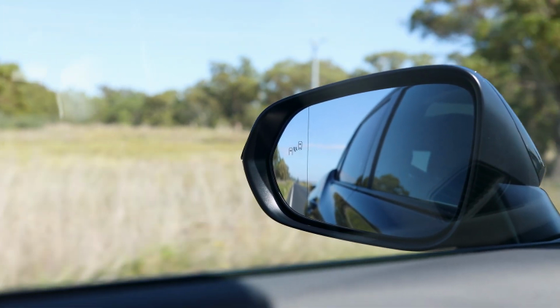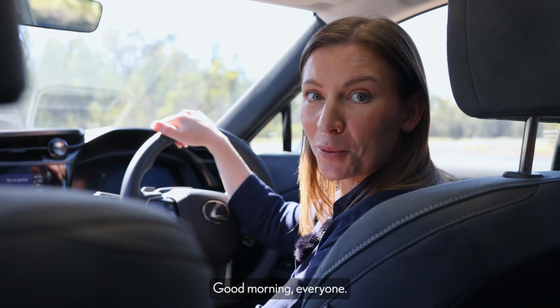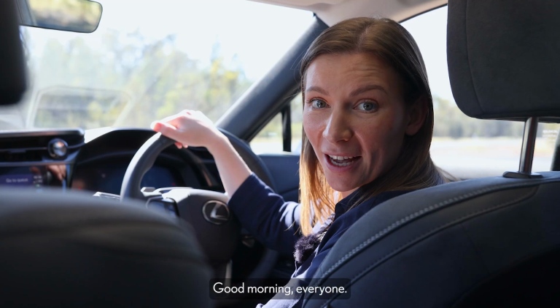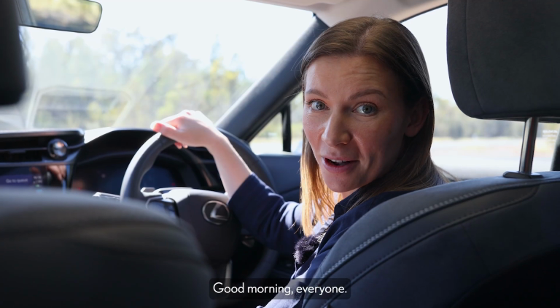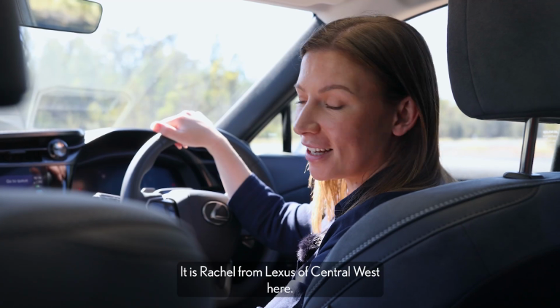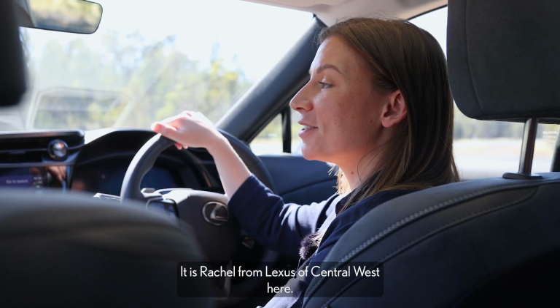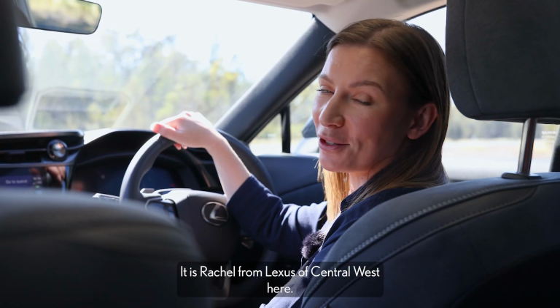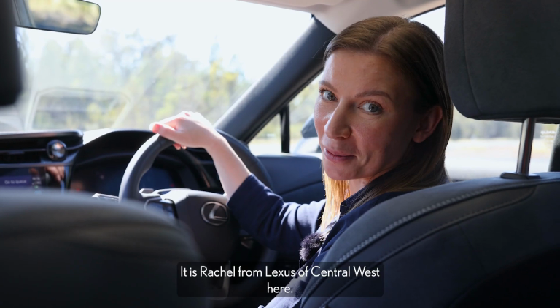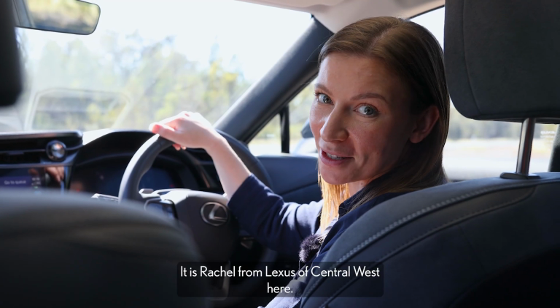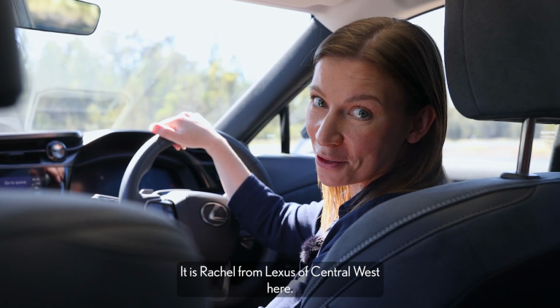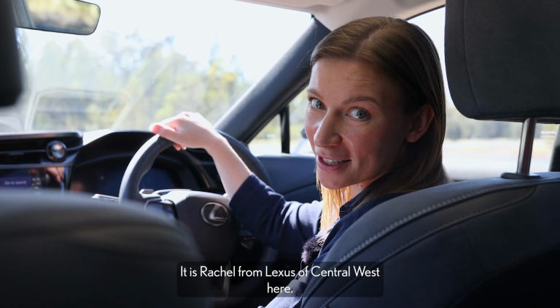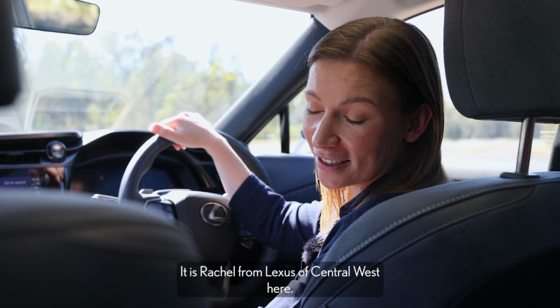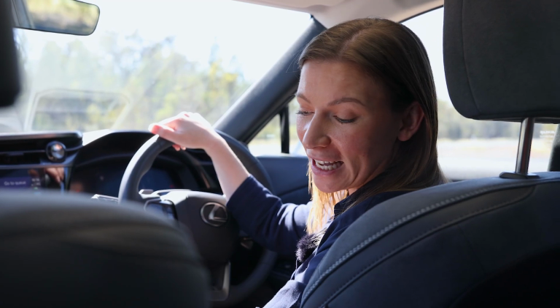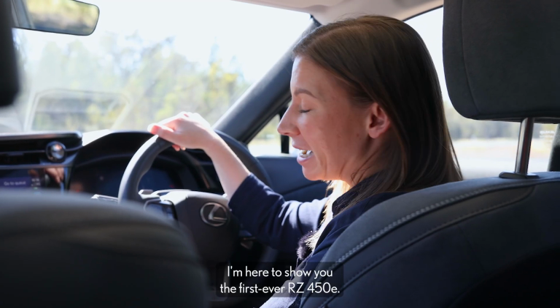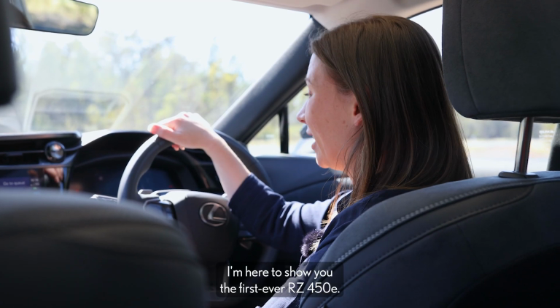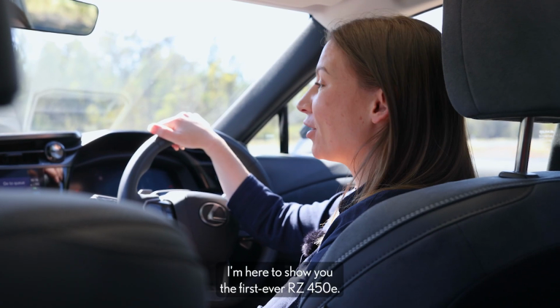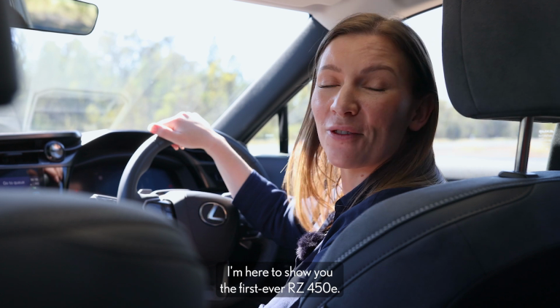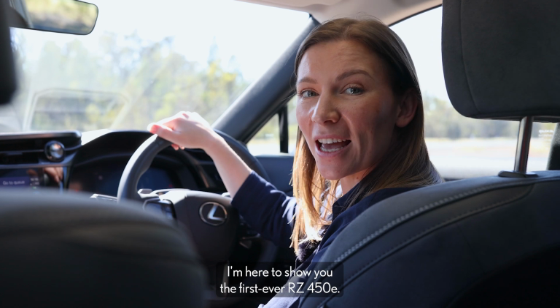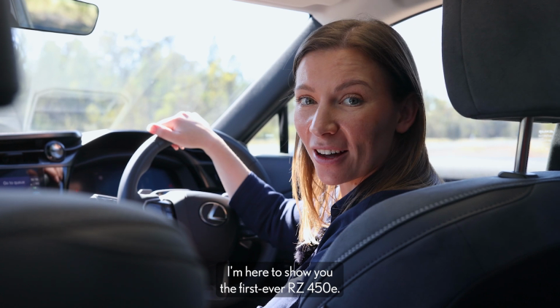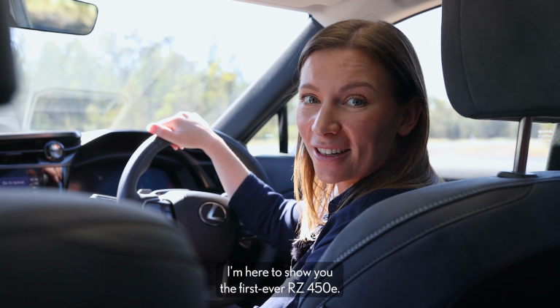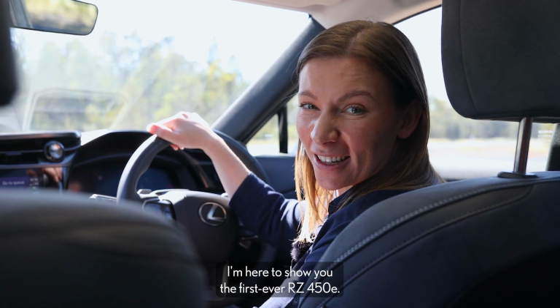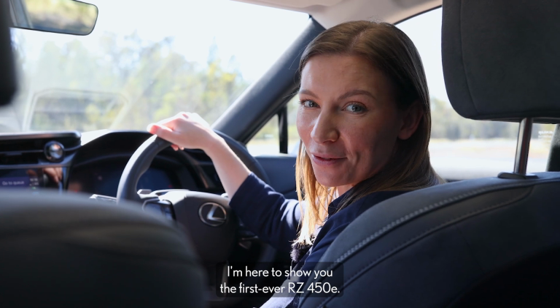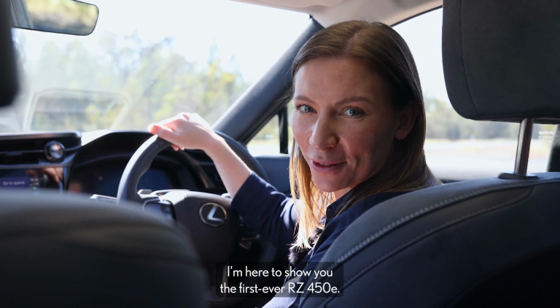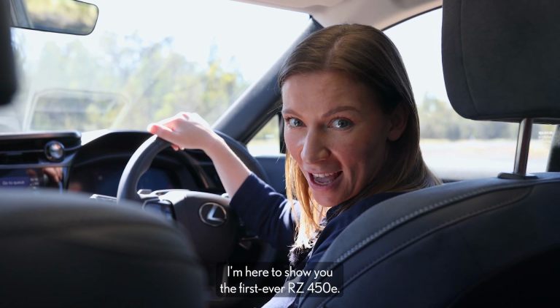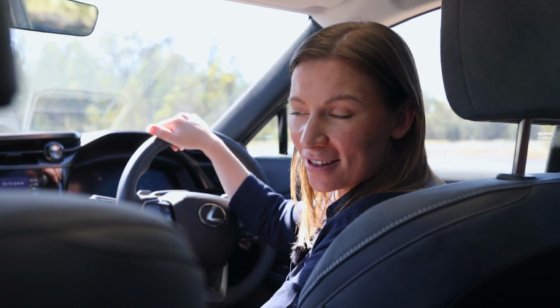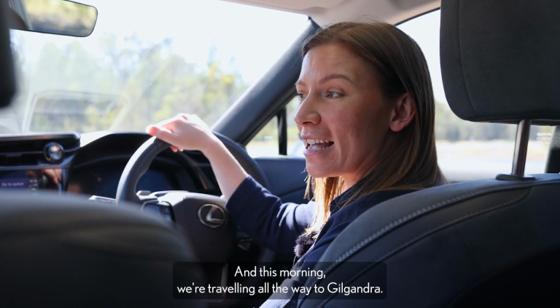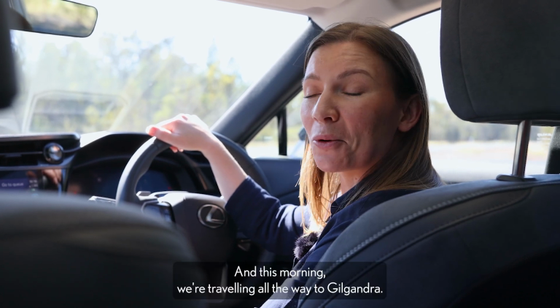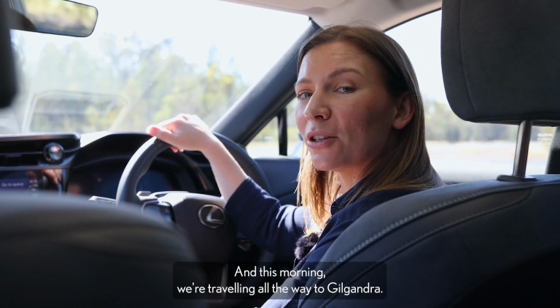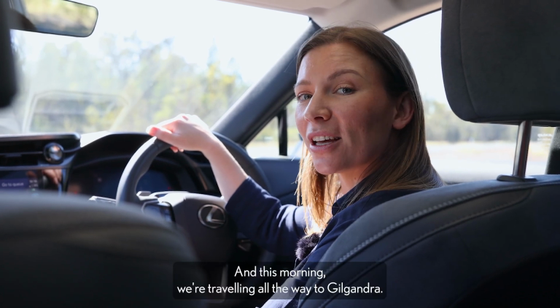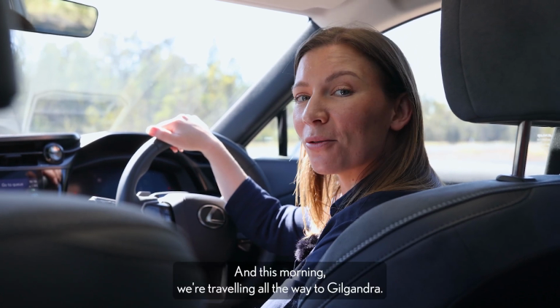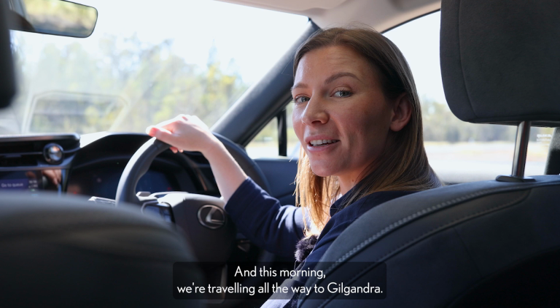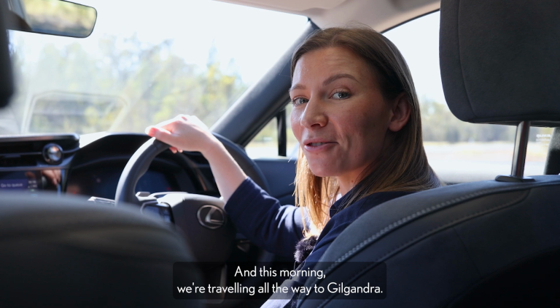Good morning everyone, it is Rachel from Lexus of Central West. I'm here to show you the first ever RZ450E, and this morning we're traveling all the way to Gilgandra.